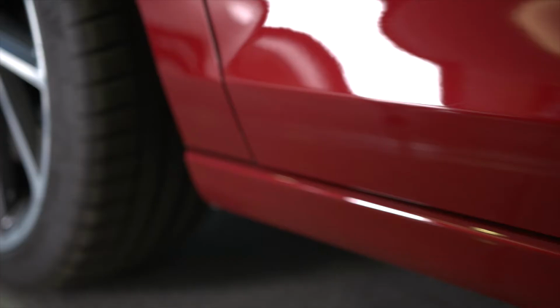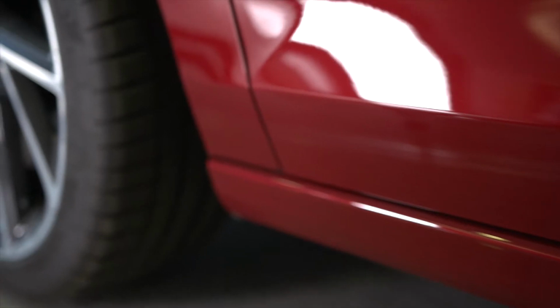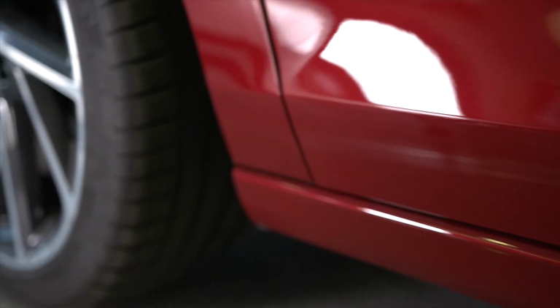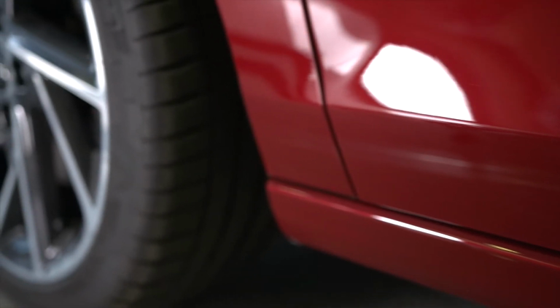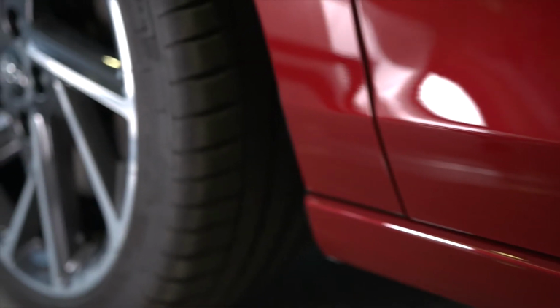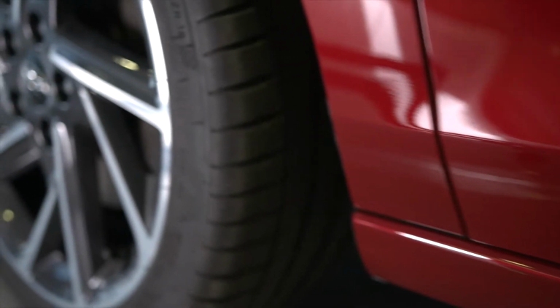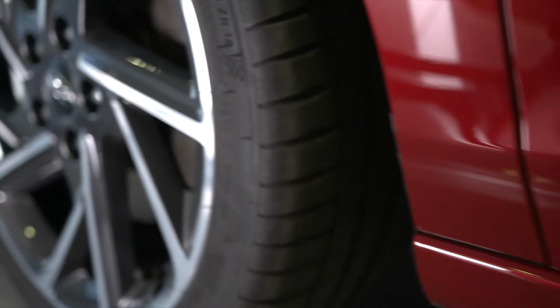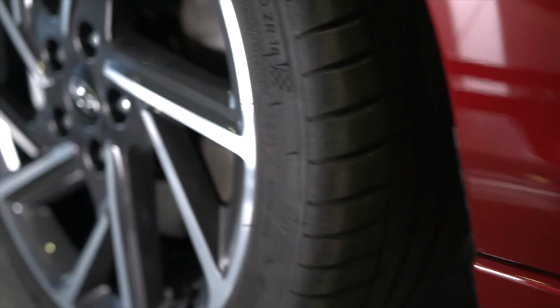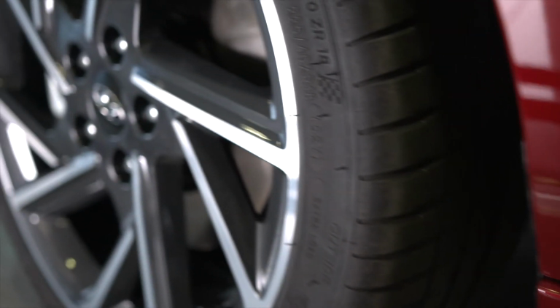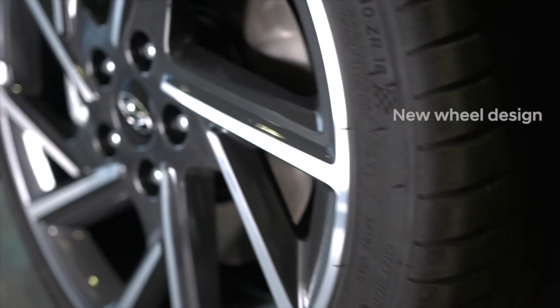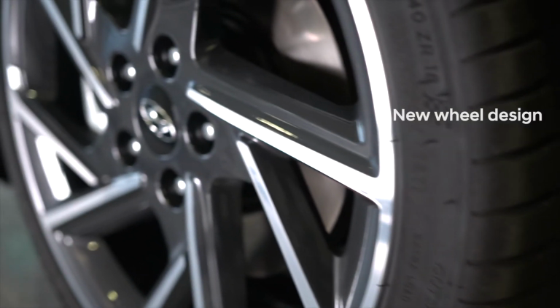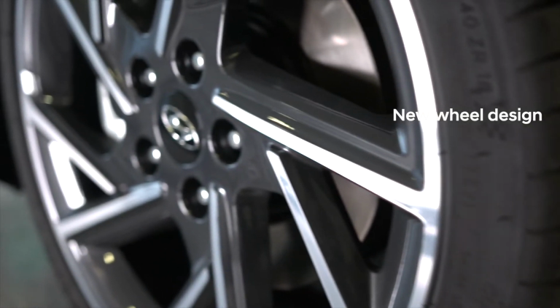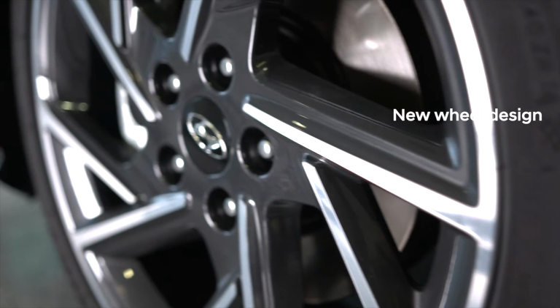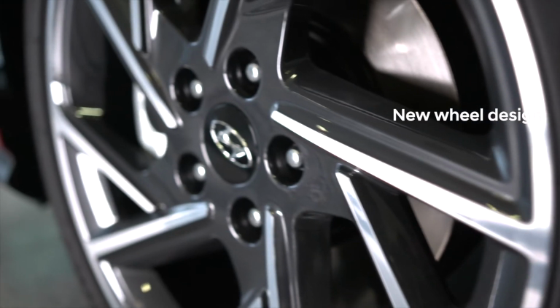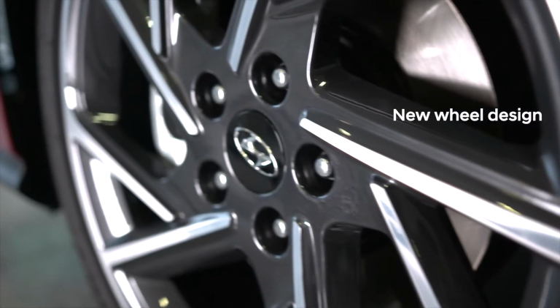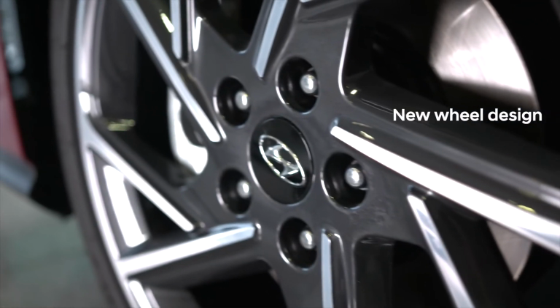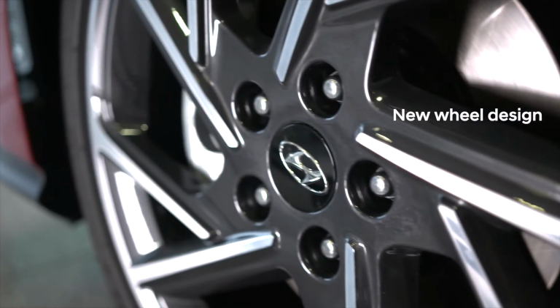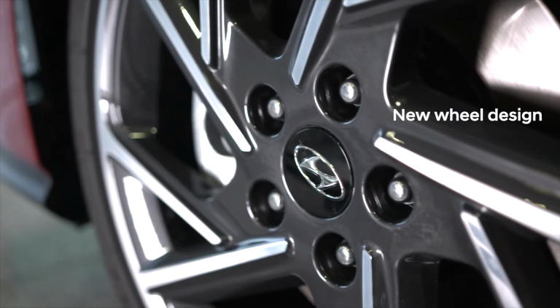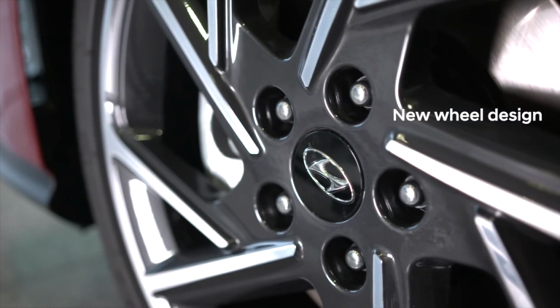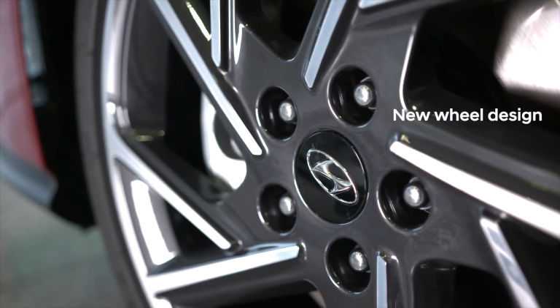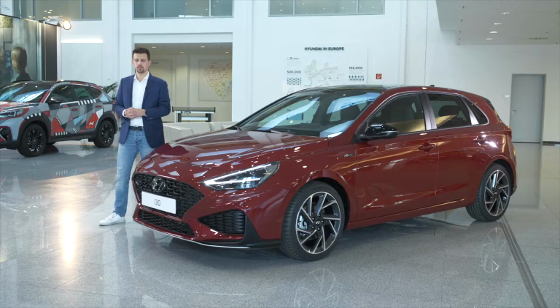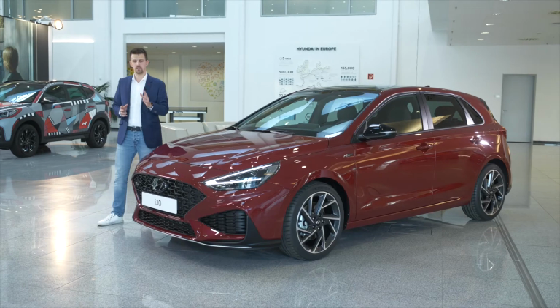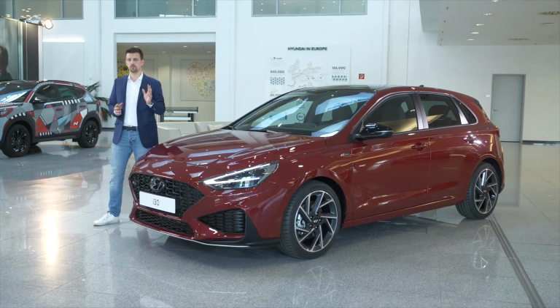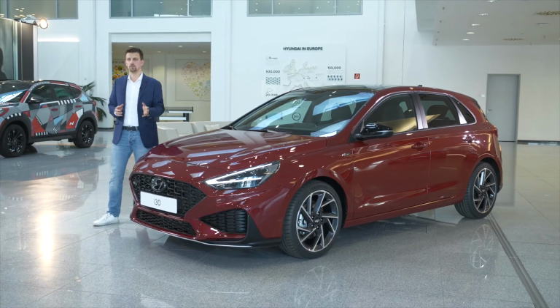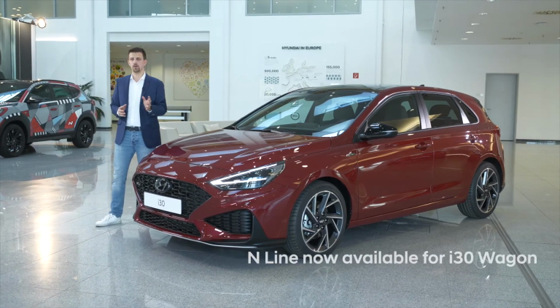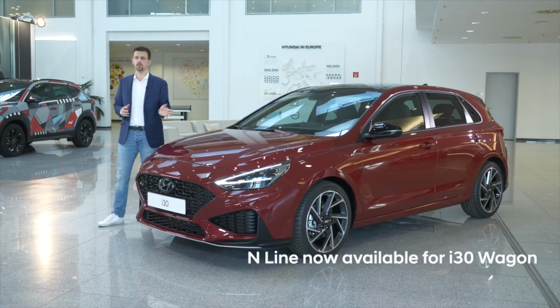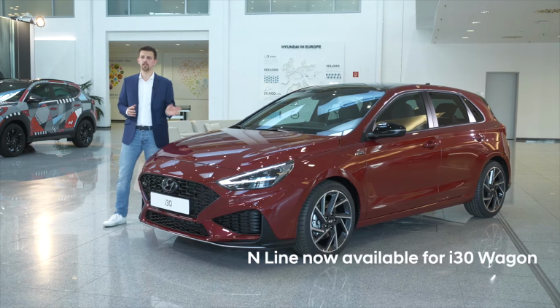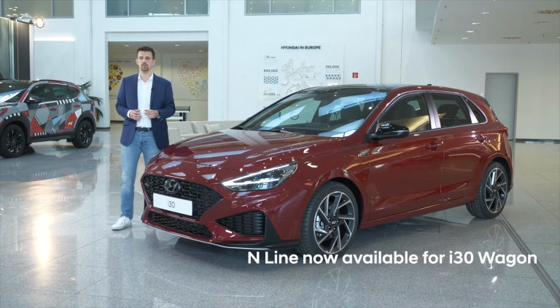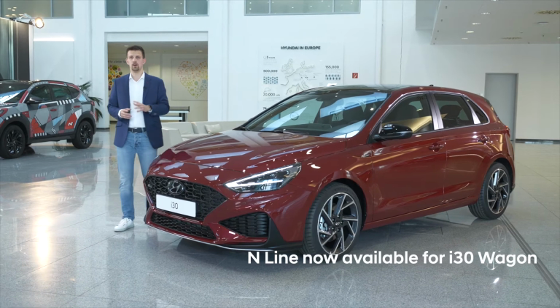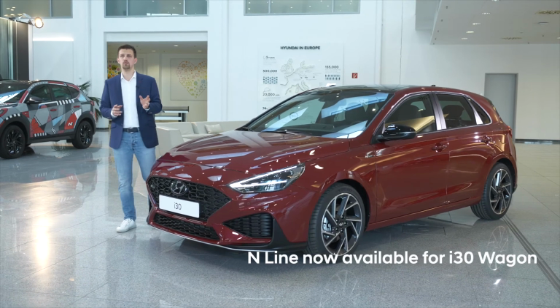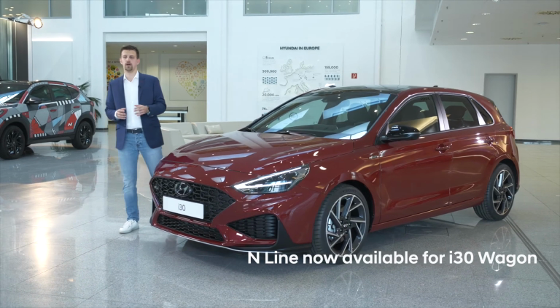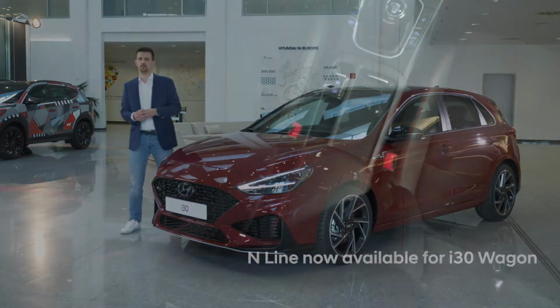The N Line is now available with a new design of 17 and 18 inch alloy wheels. And what is really important is that we are now offering the N Line trim on all three body types.